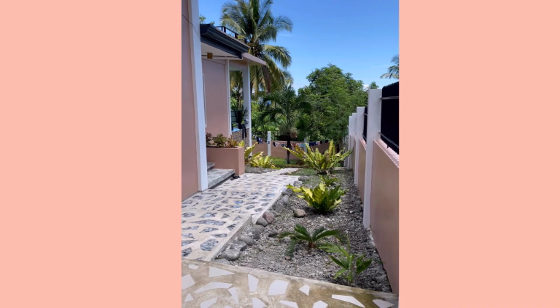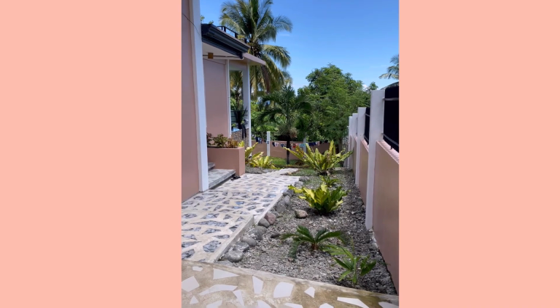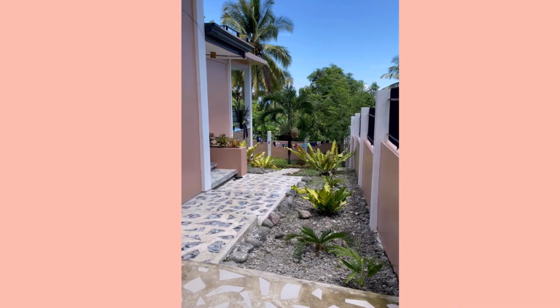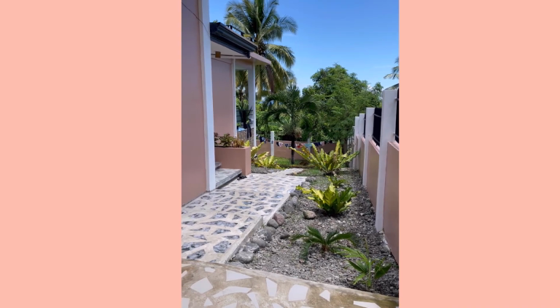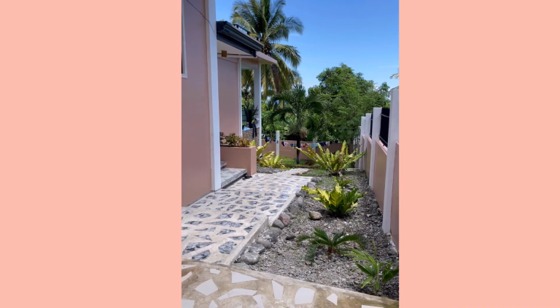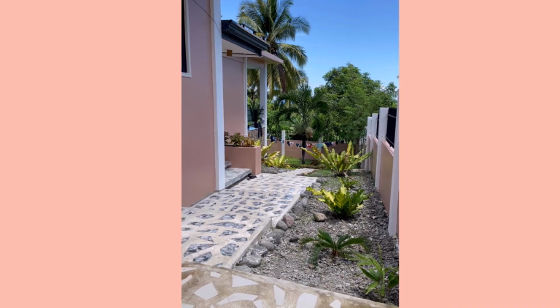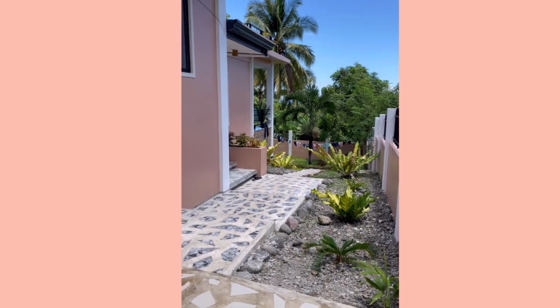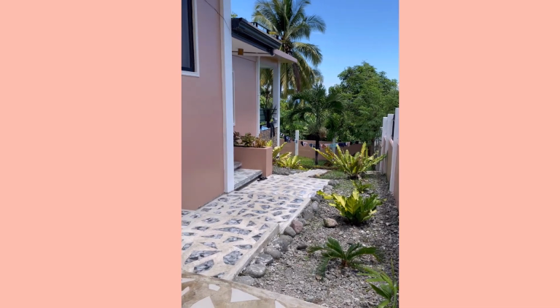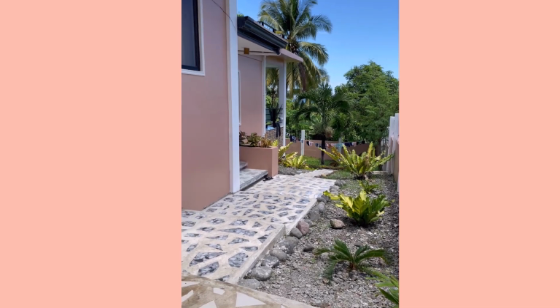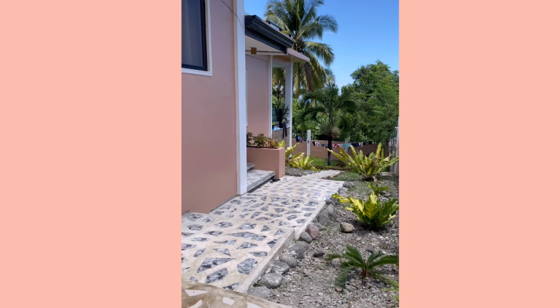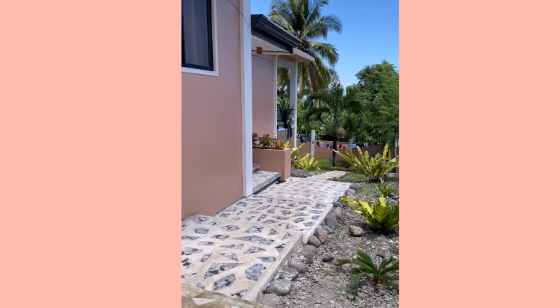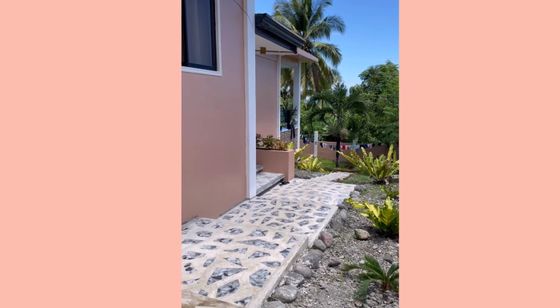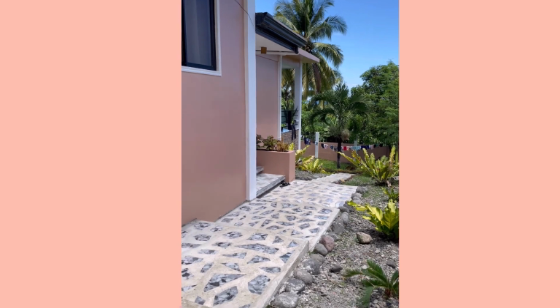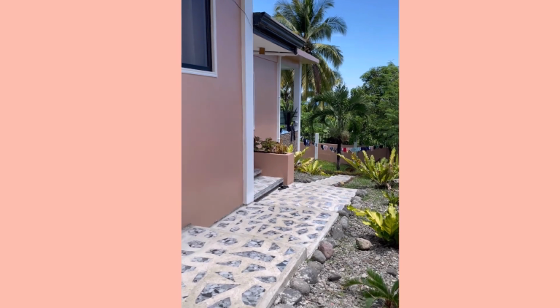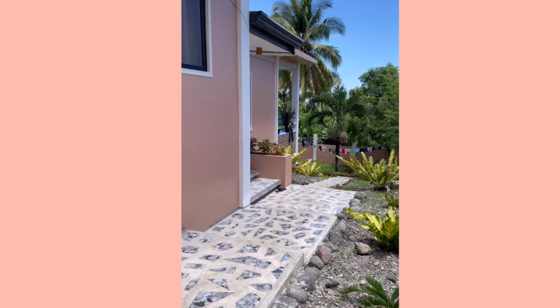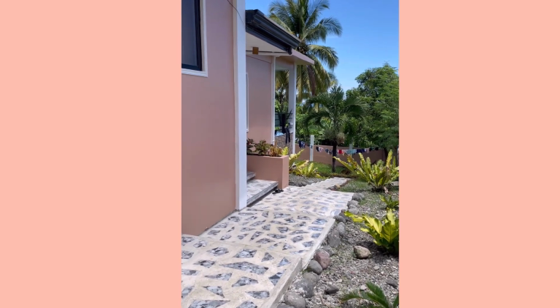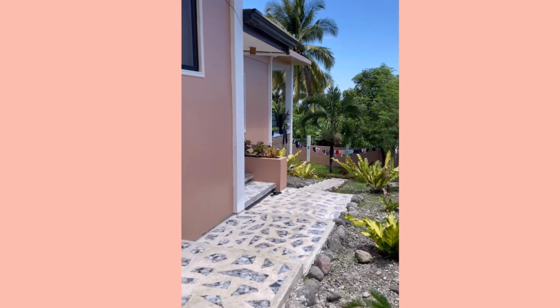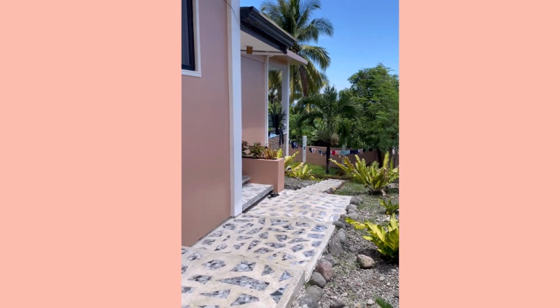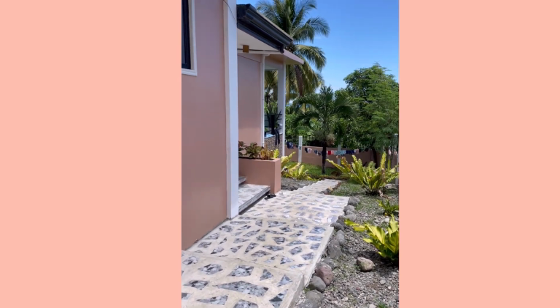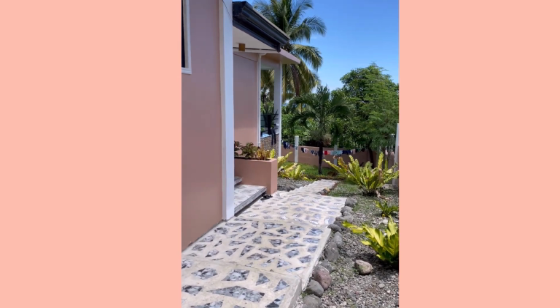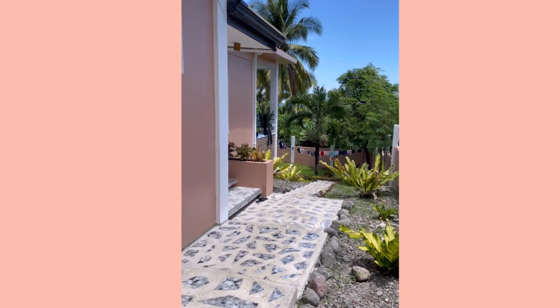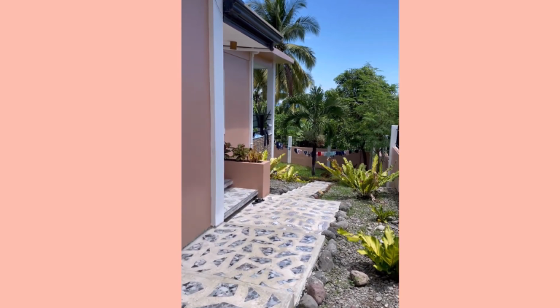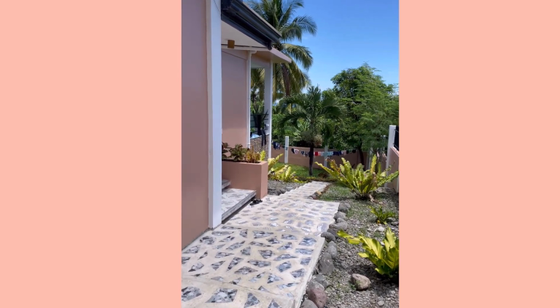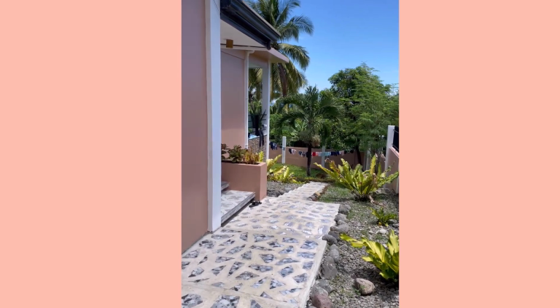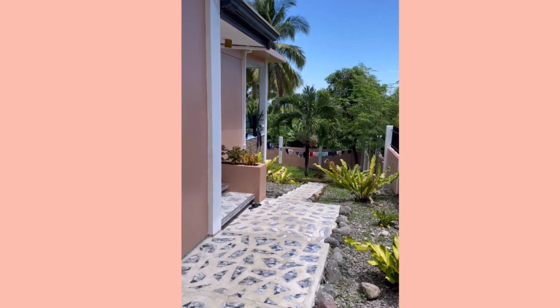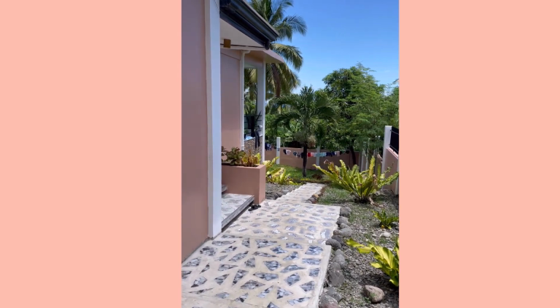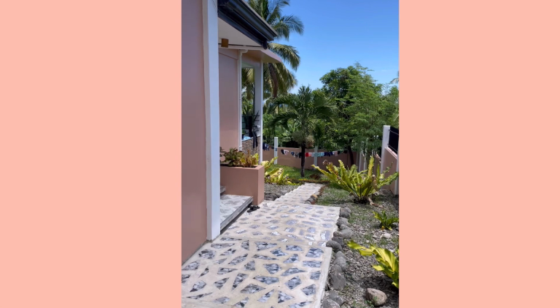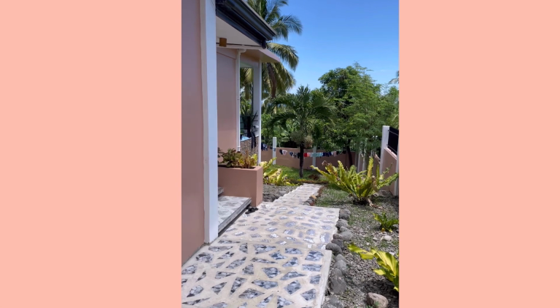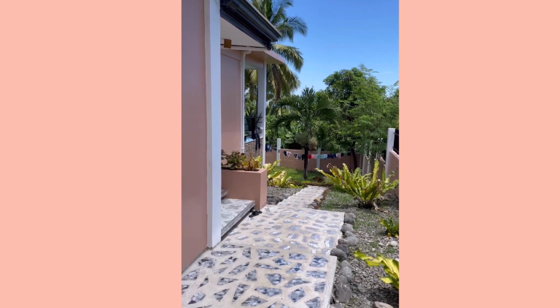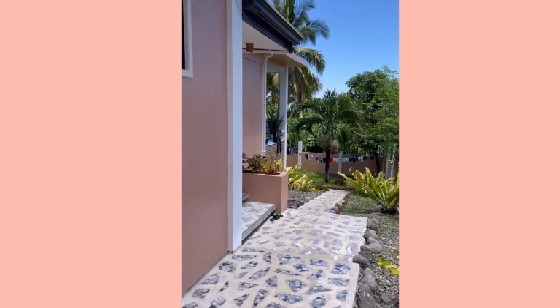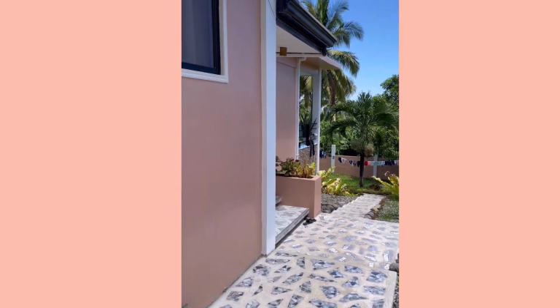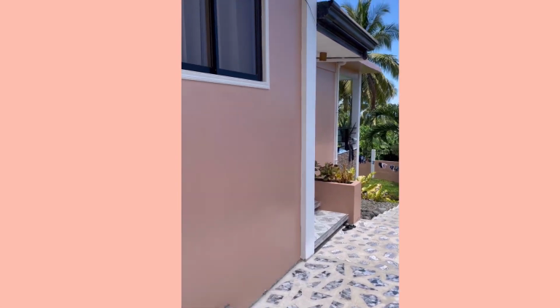A little video of the house we're staying at in Dipolog — or Dipolog, however you'd like to pronounce it.